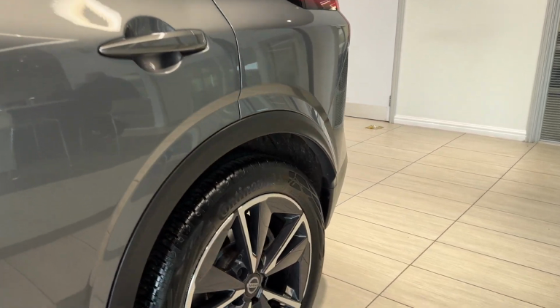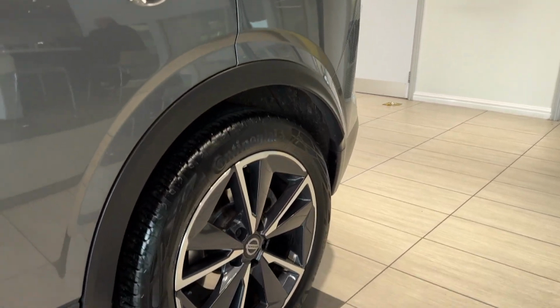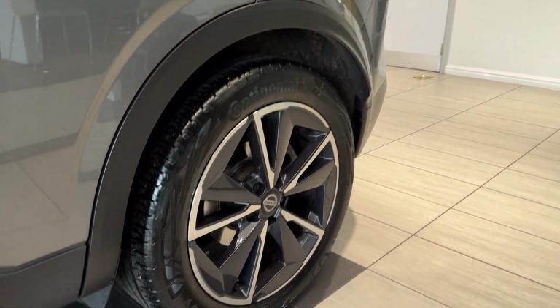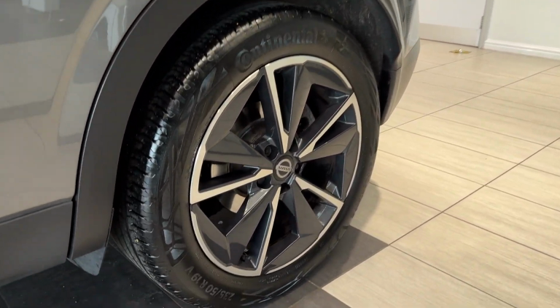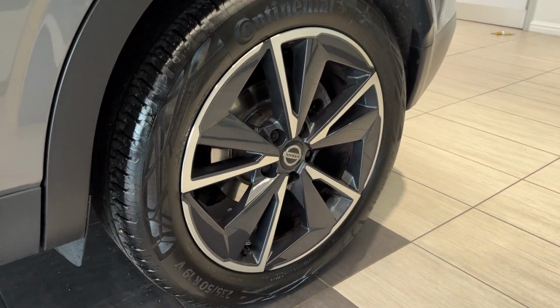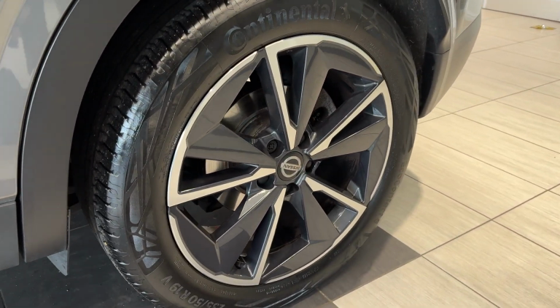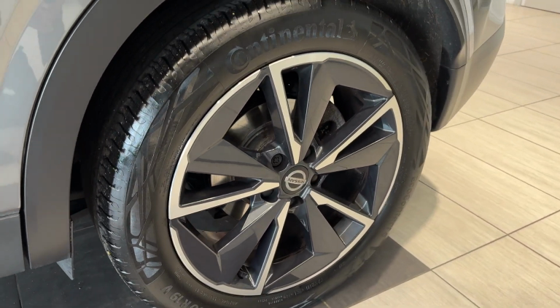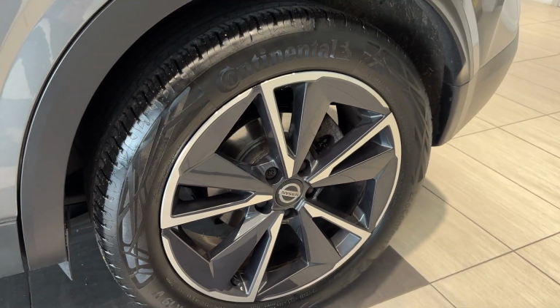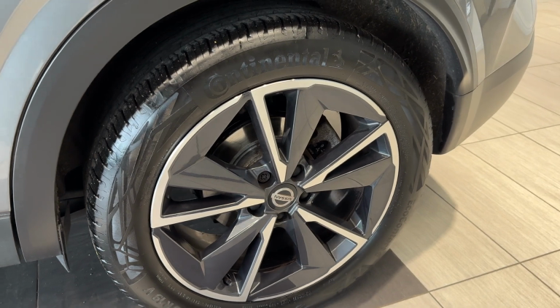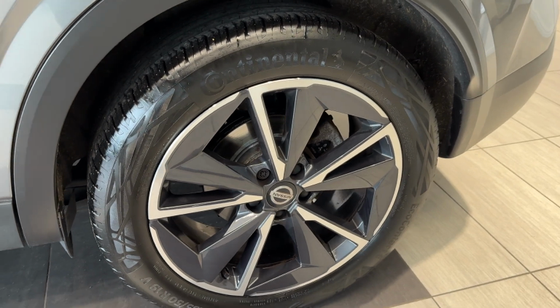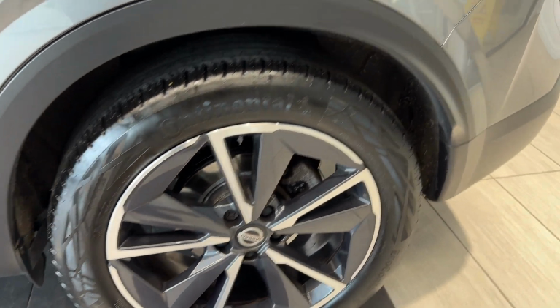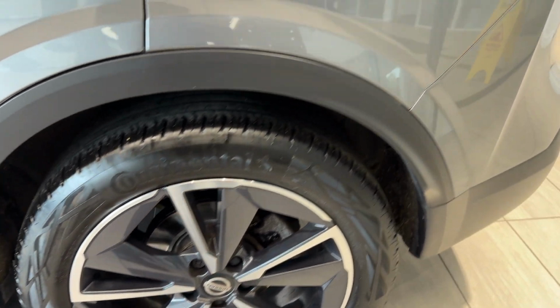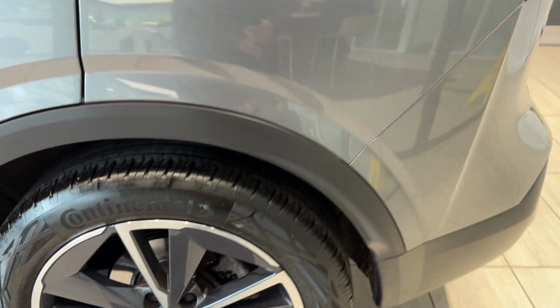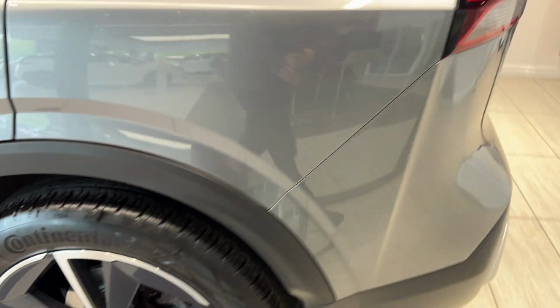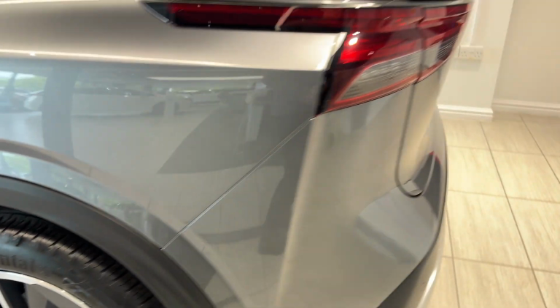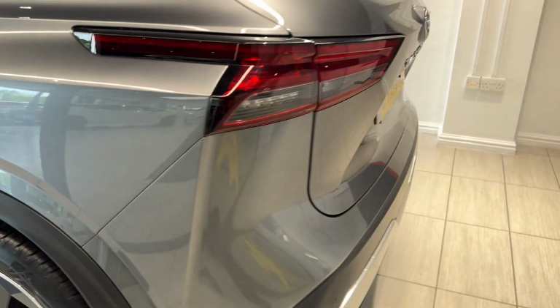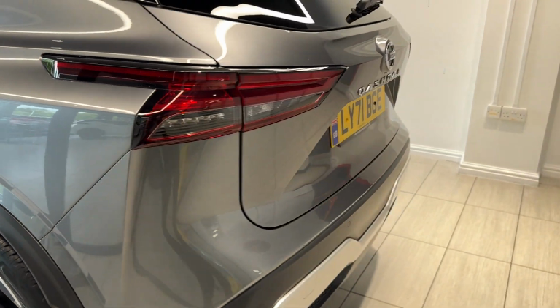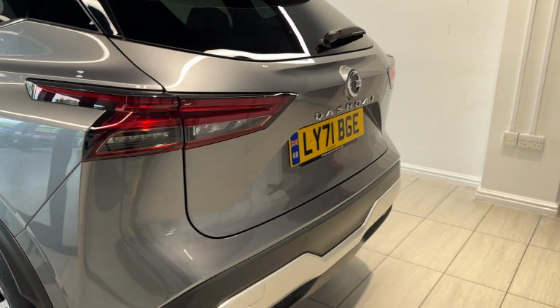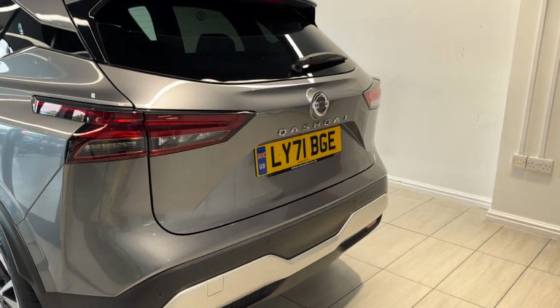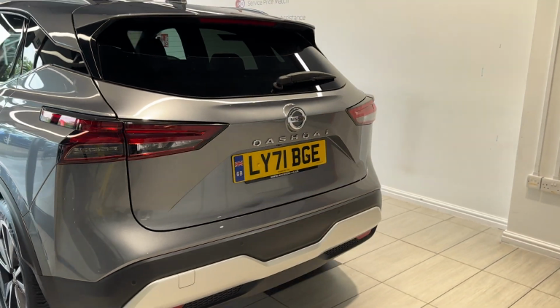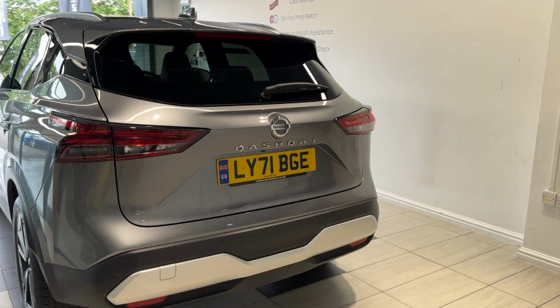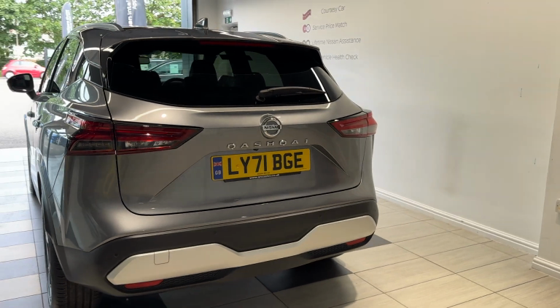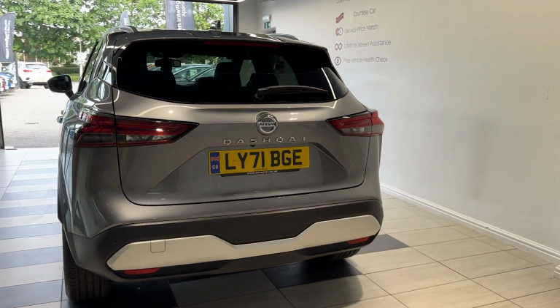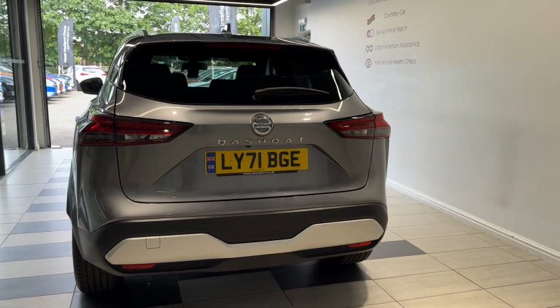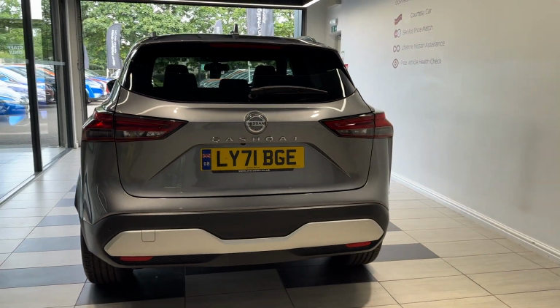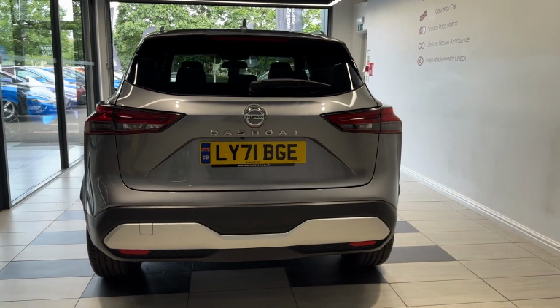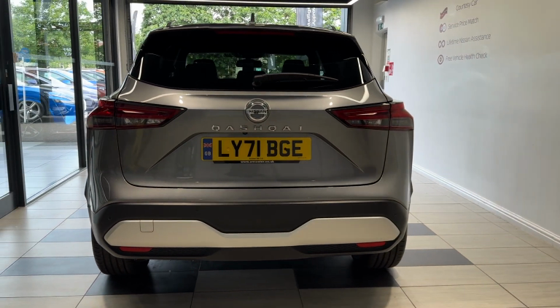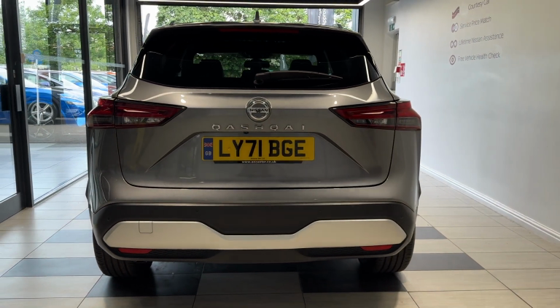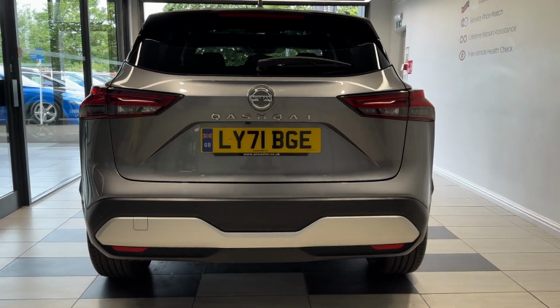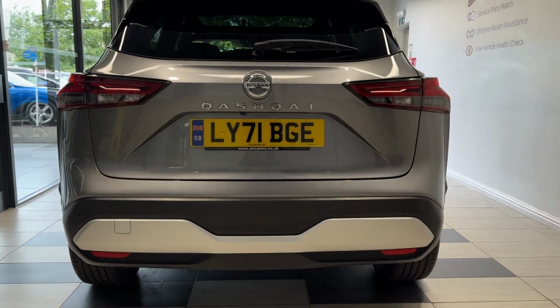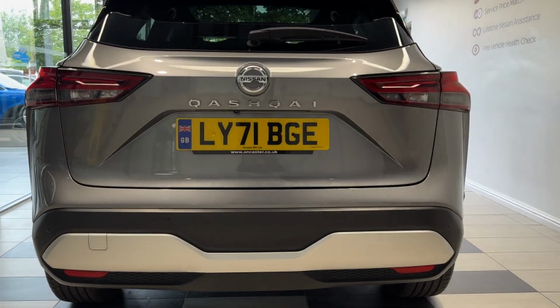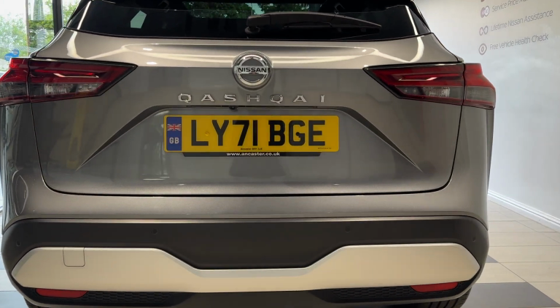Now down to the rear wheel and coming around to the back. We have rear parking sensors and a reversing camera.